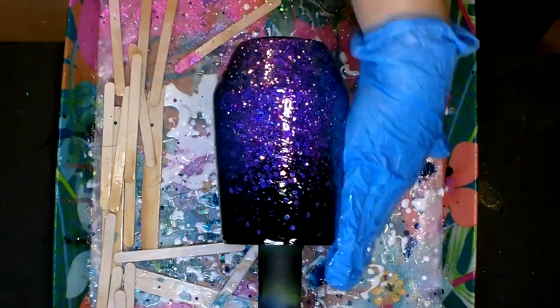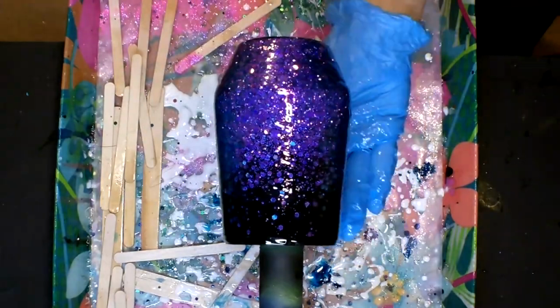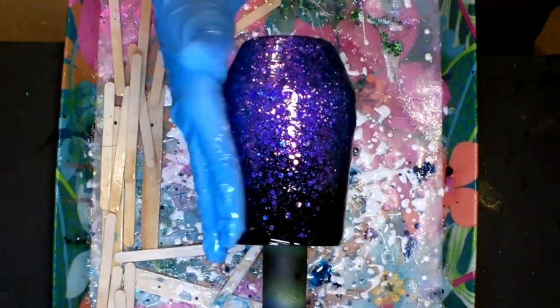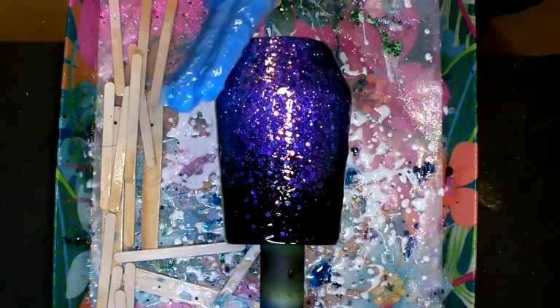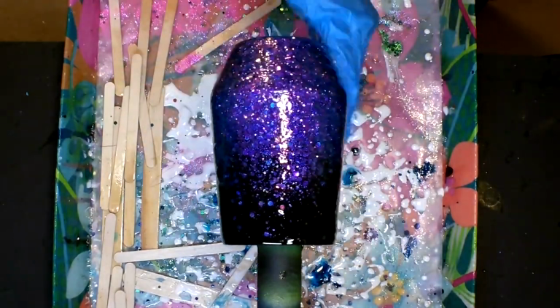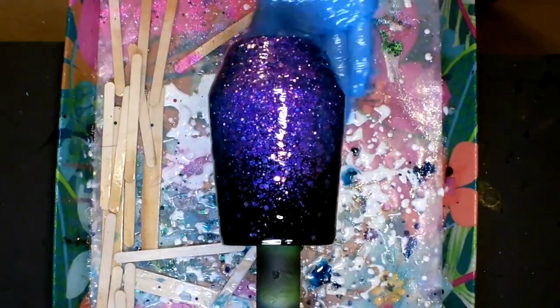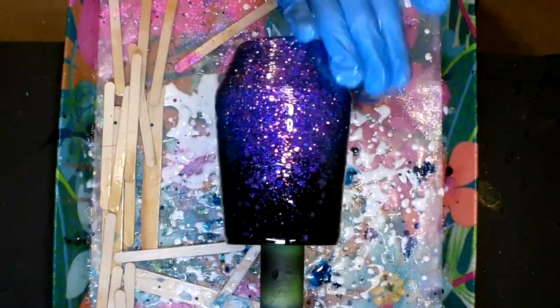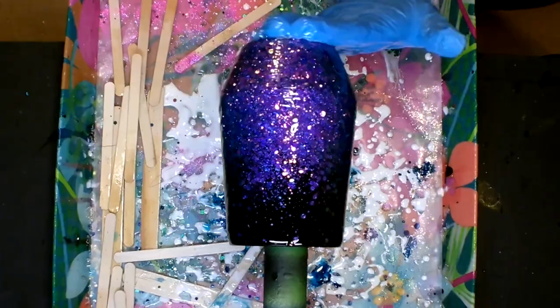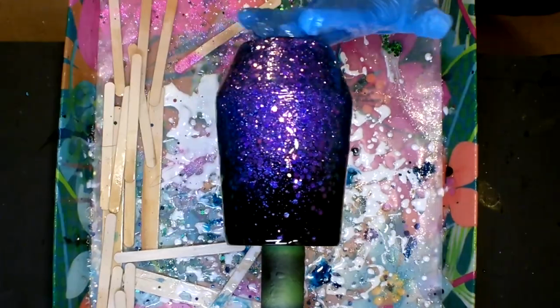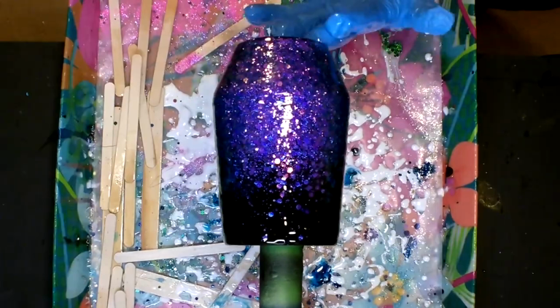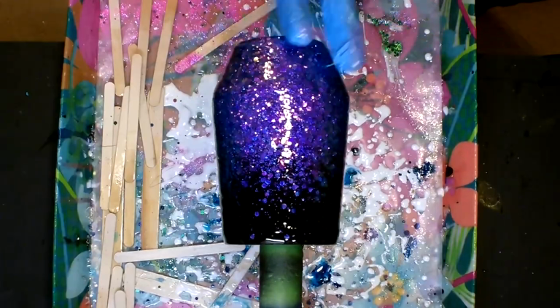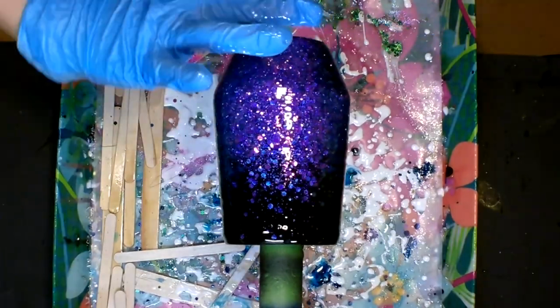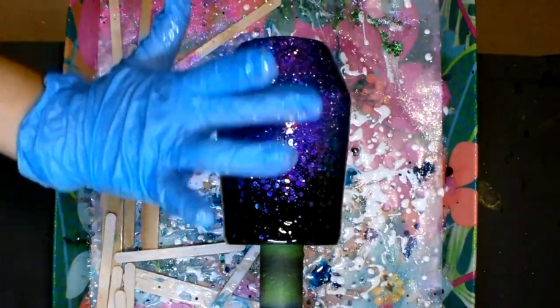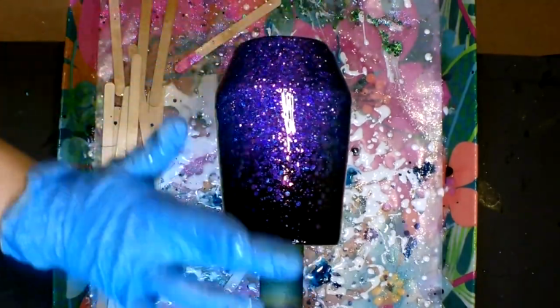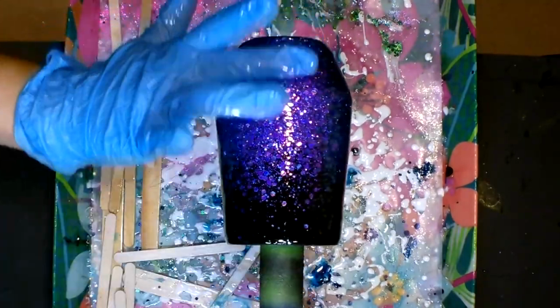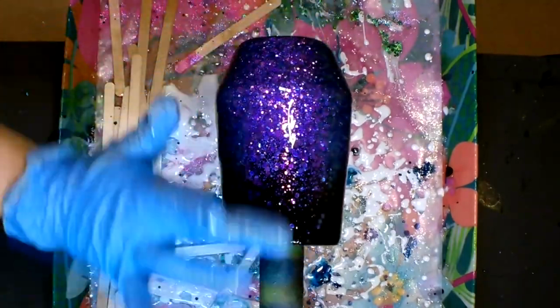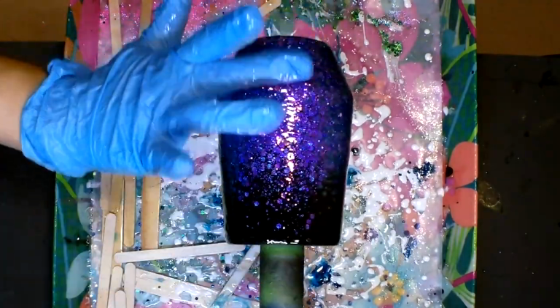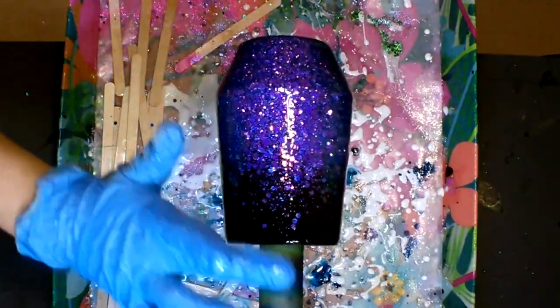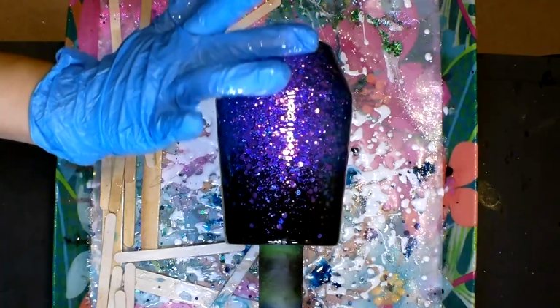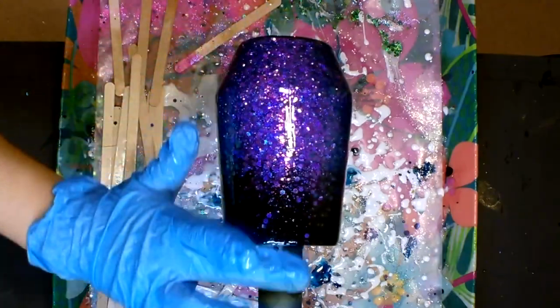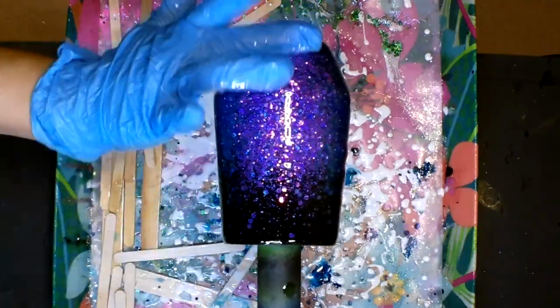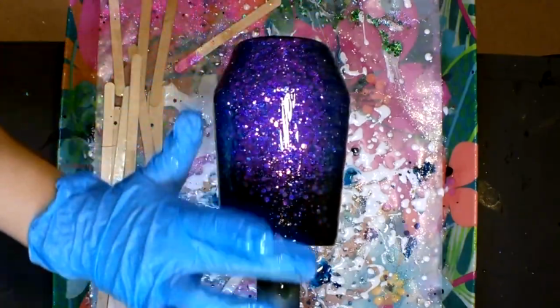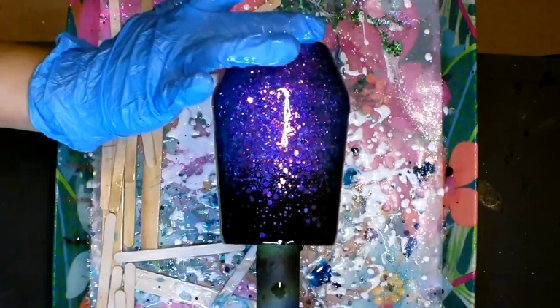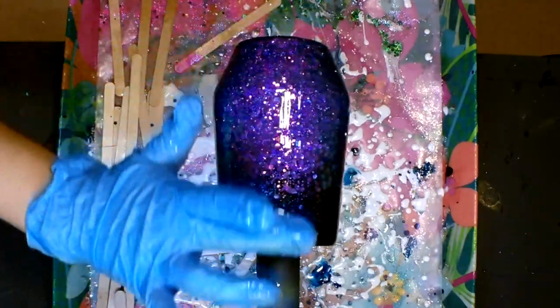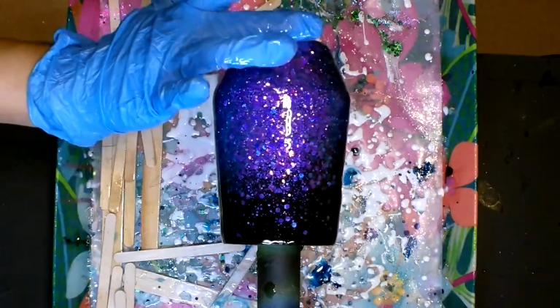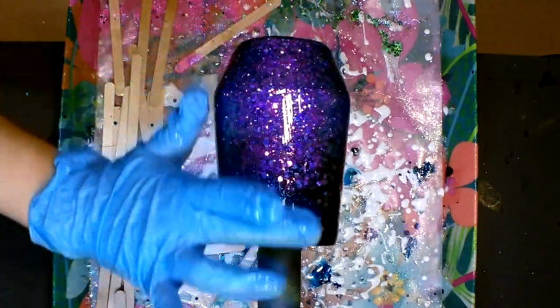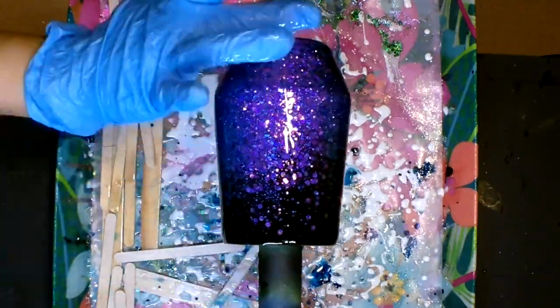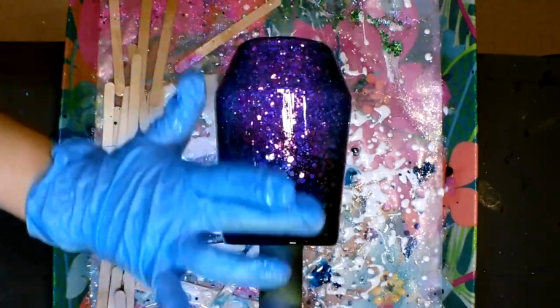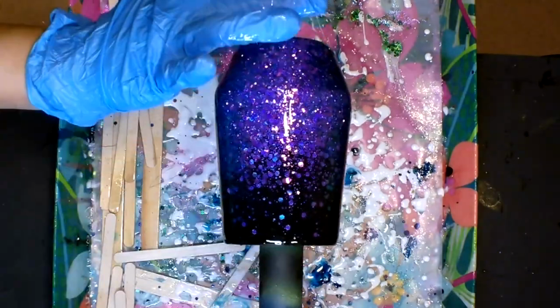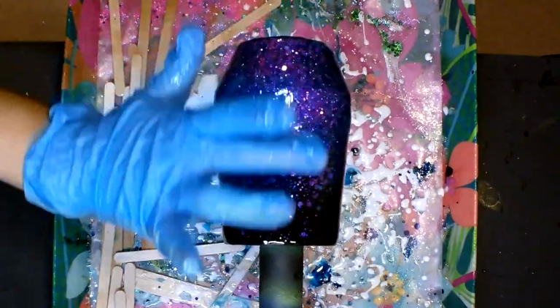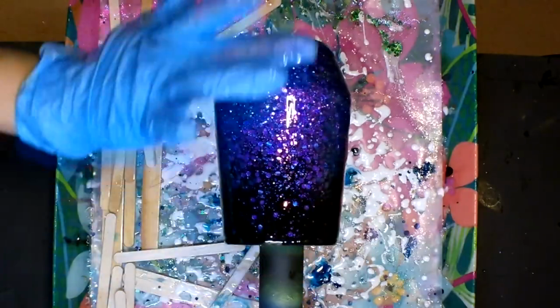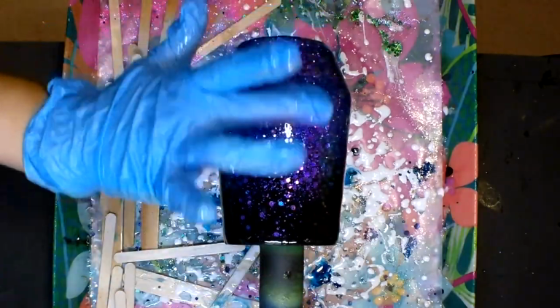Now that I've got good coverage over the entire tumbler, I'm taking one finger and starting at the bottom, pushing up the cup and smoothing out the epoxy as the tumbler spins, working my way all the way around the cup.